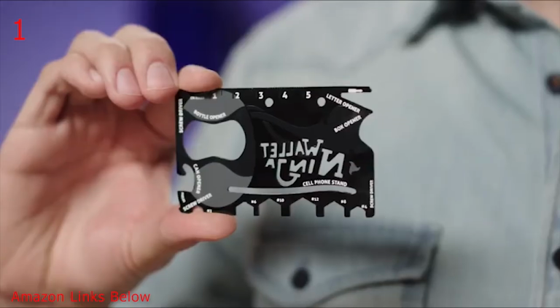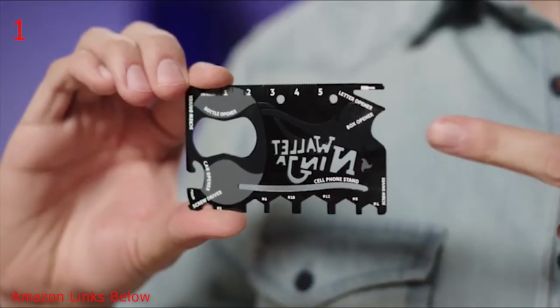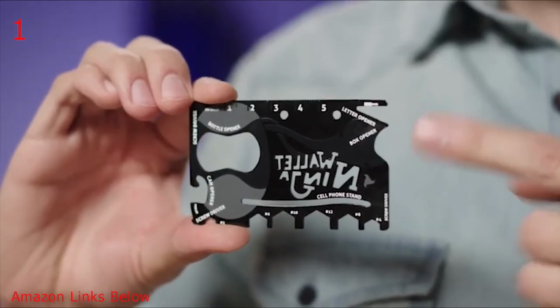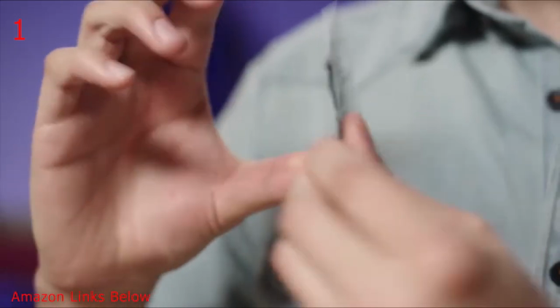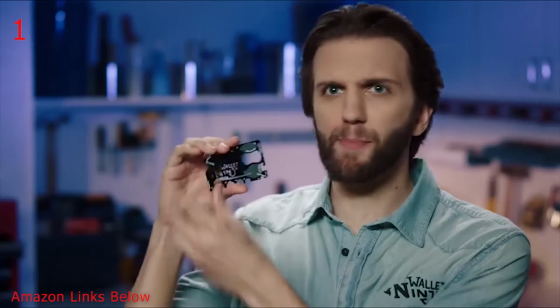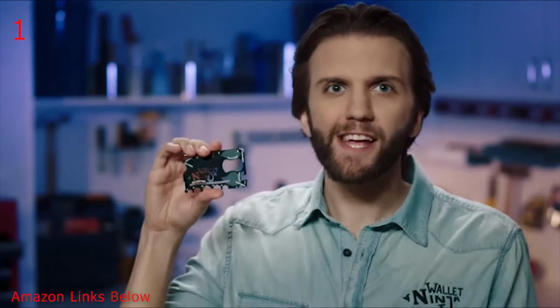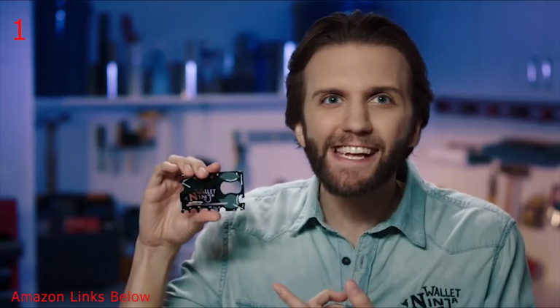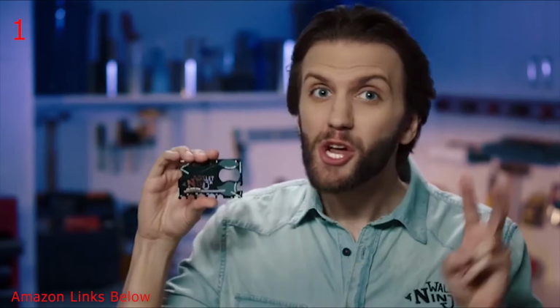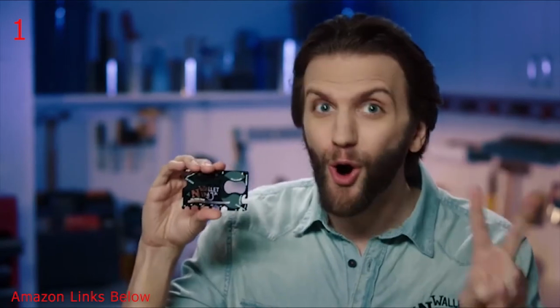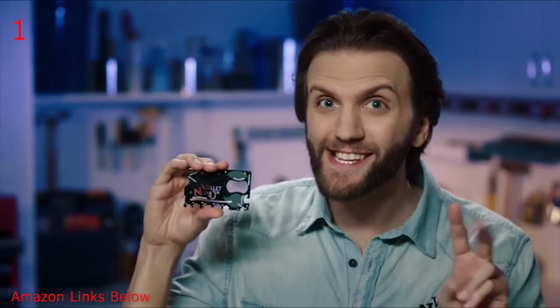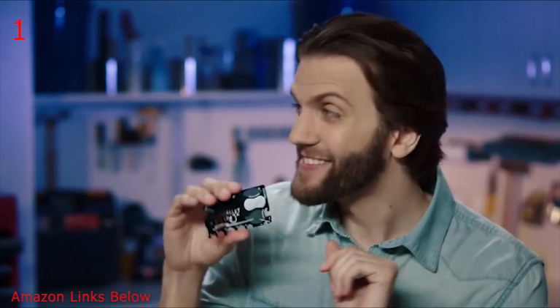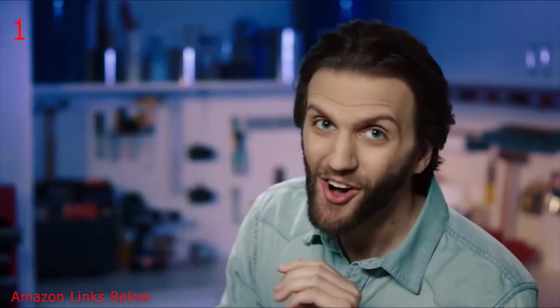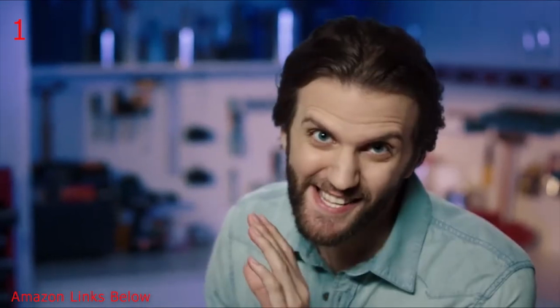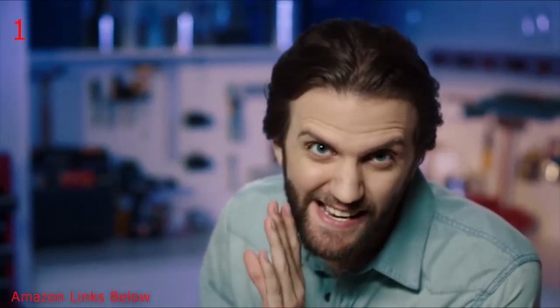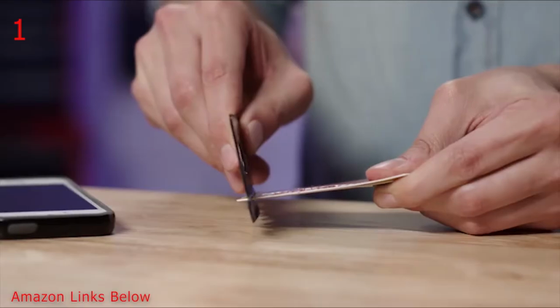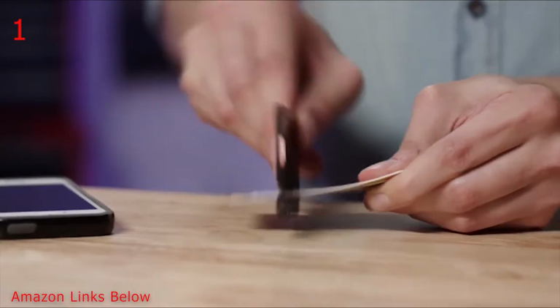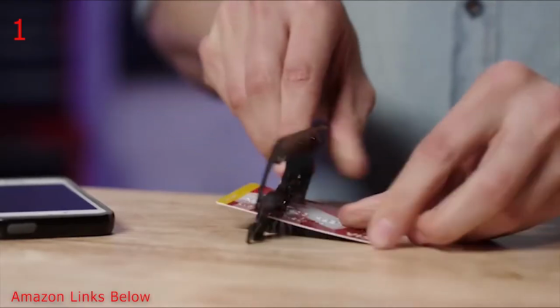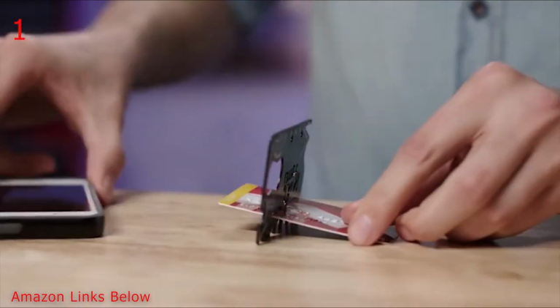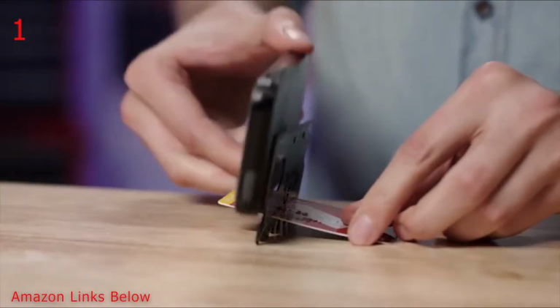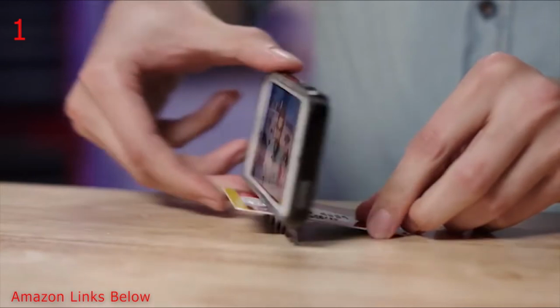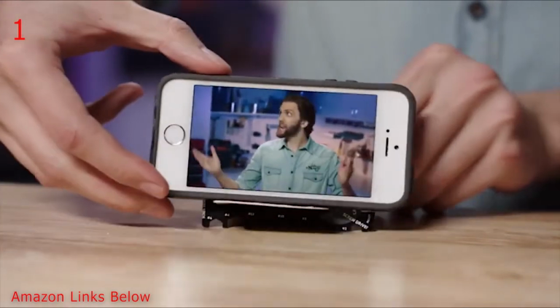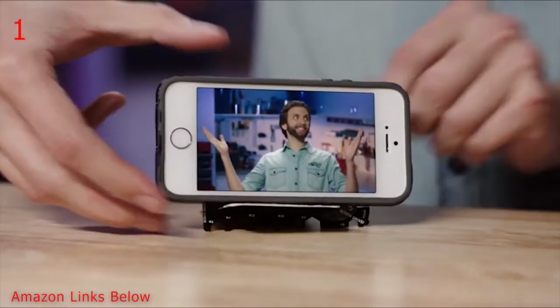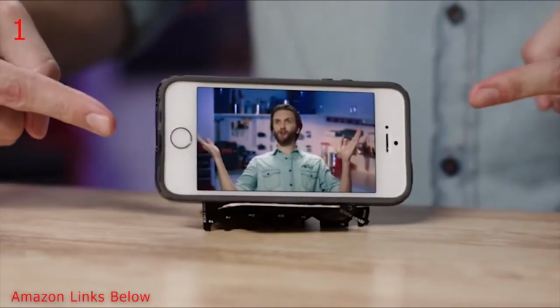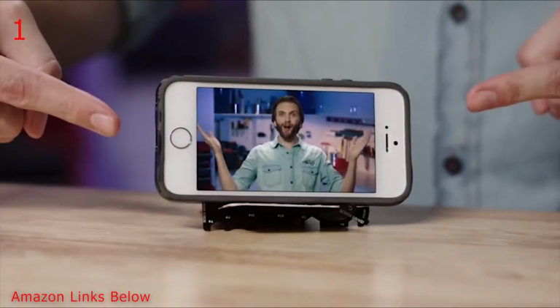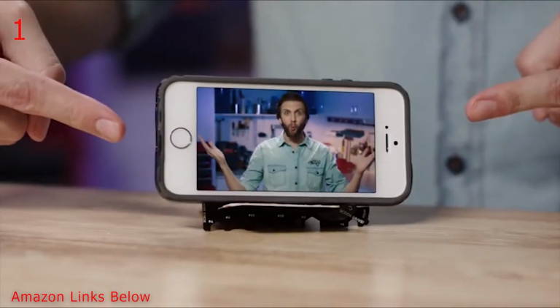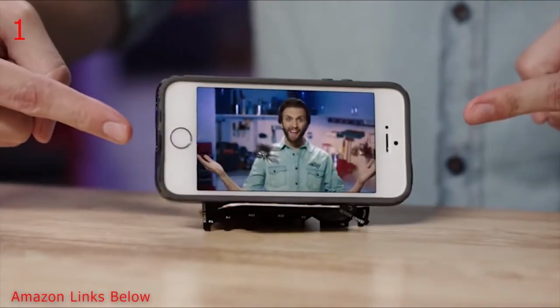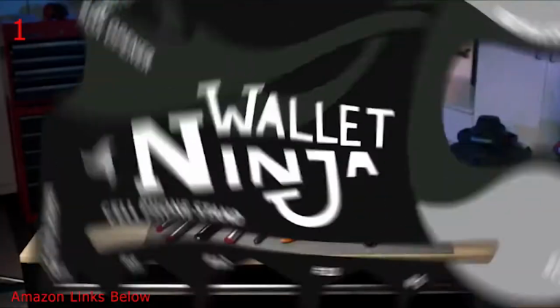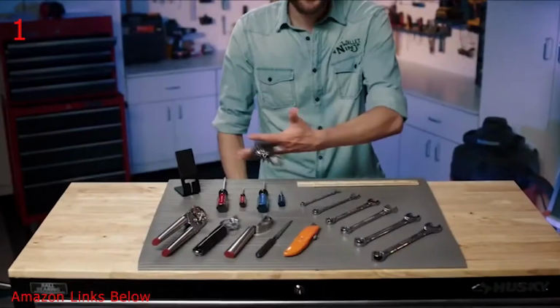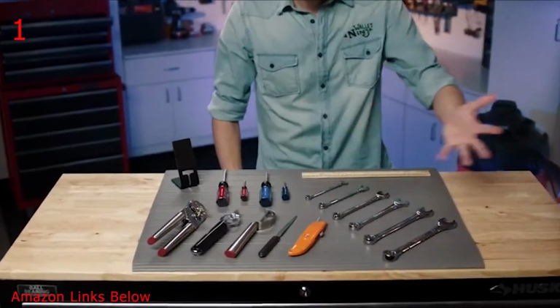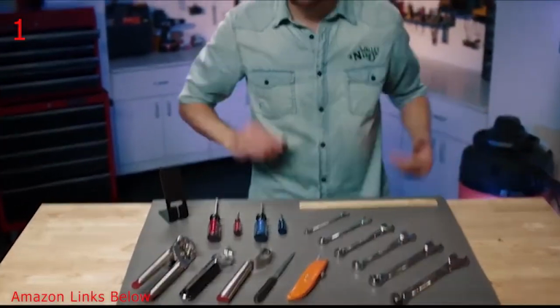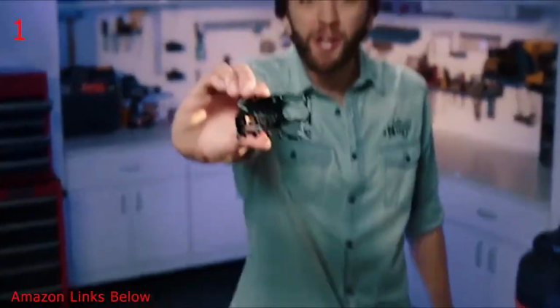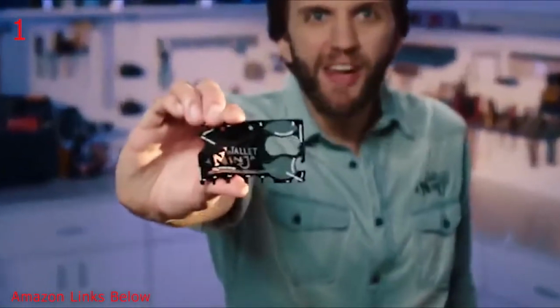It has a centimeter ruler on one side. Flip it over, you've got inches — two whole inches. That's all you really need. Now watch — slide any credit card into the slit and now it's a stand for your smartphone.